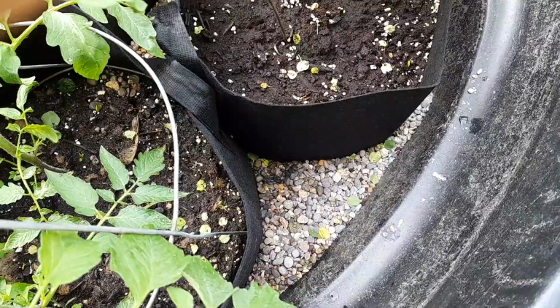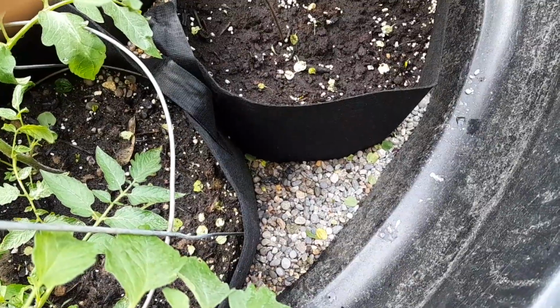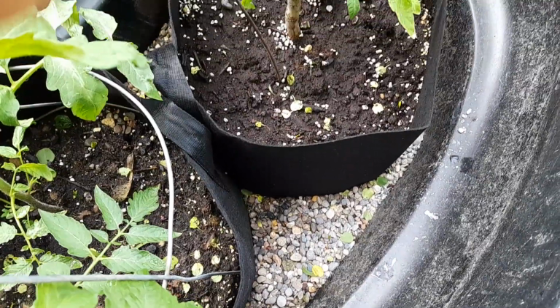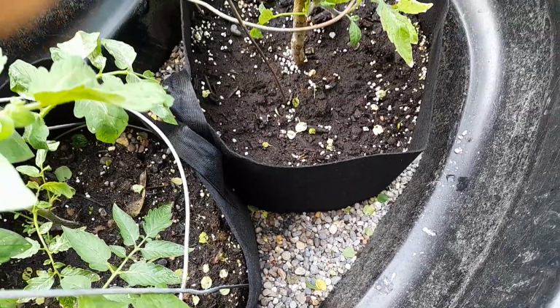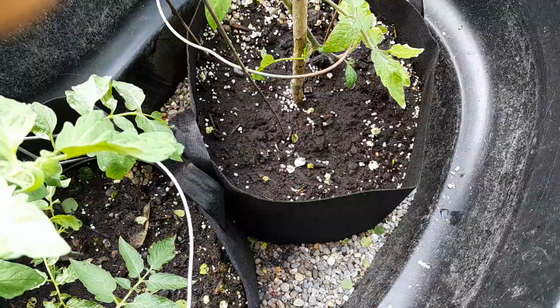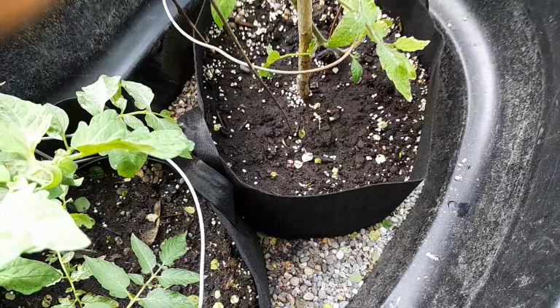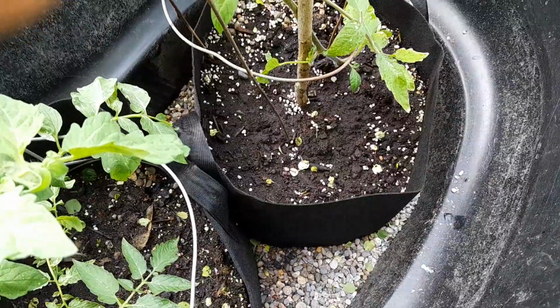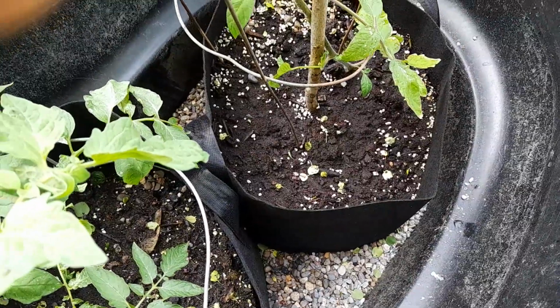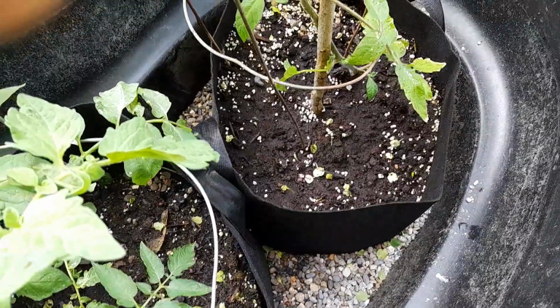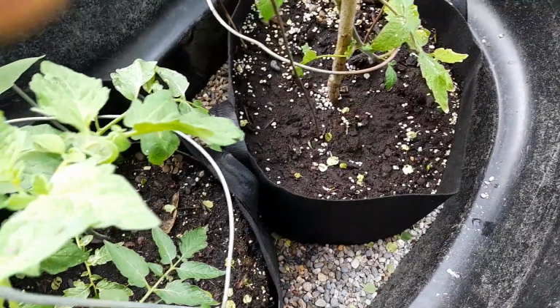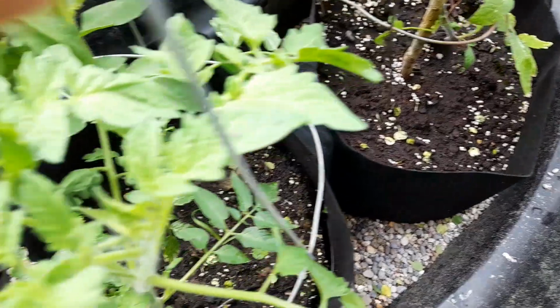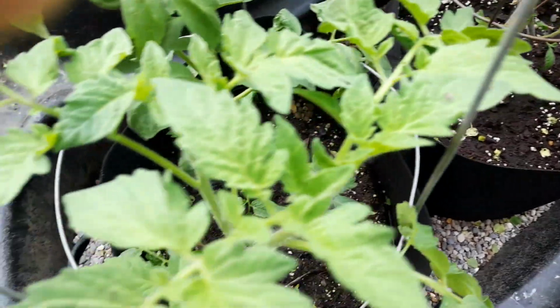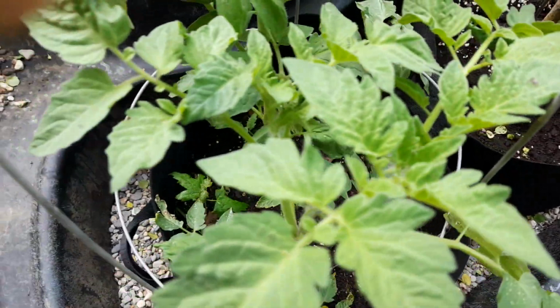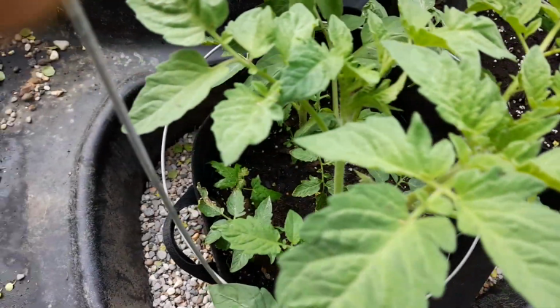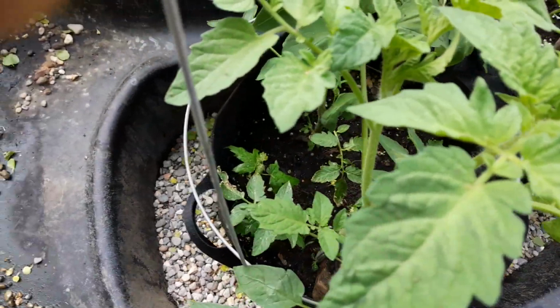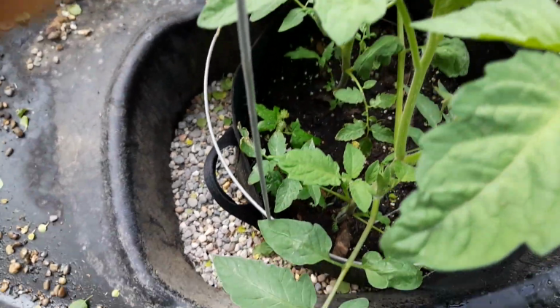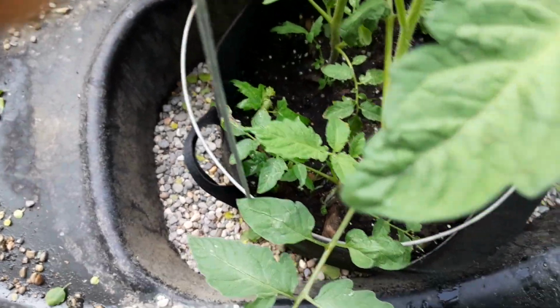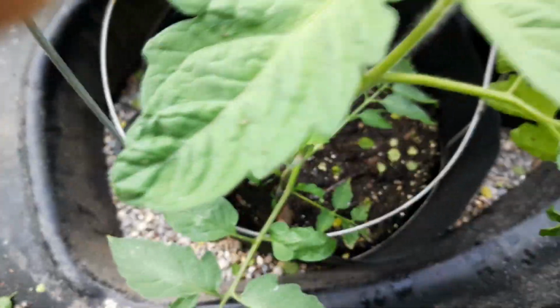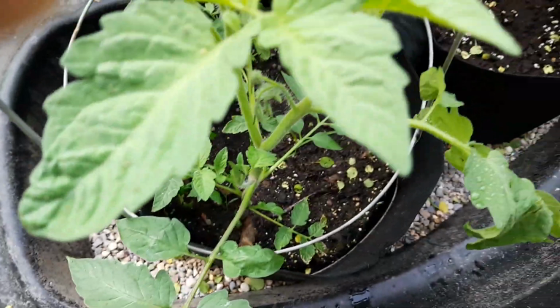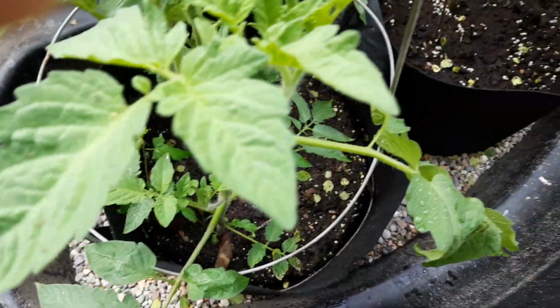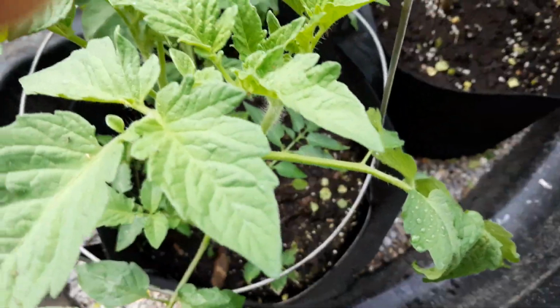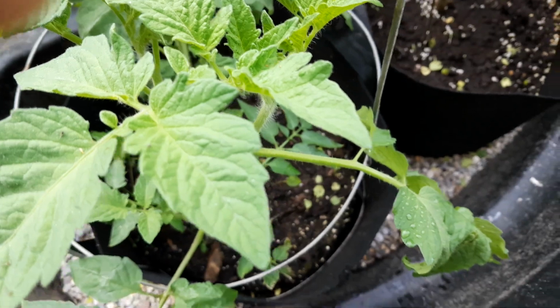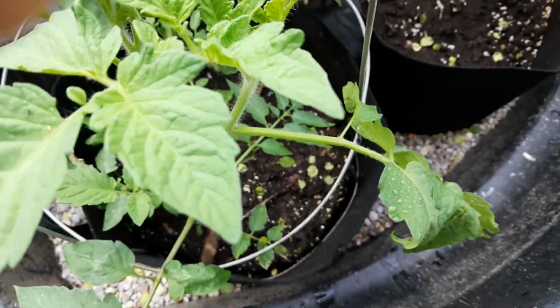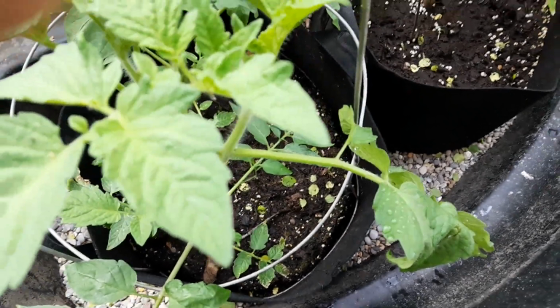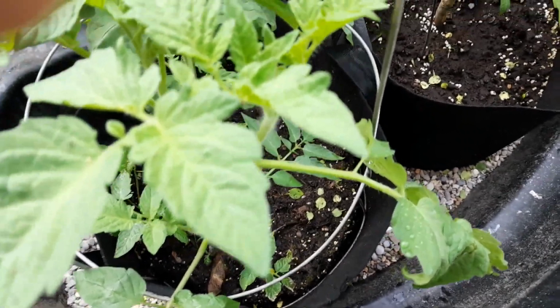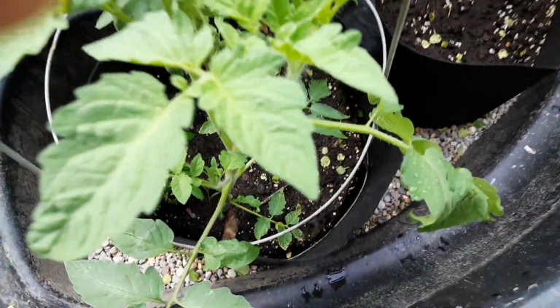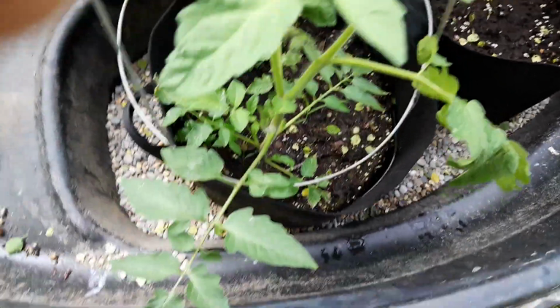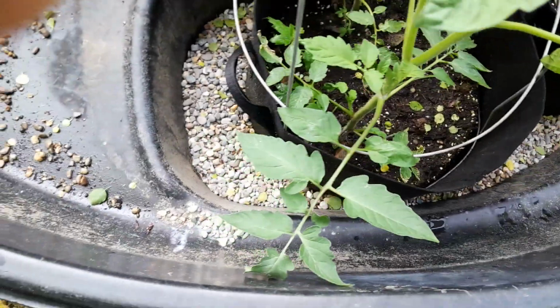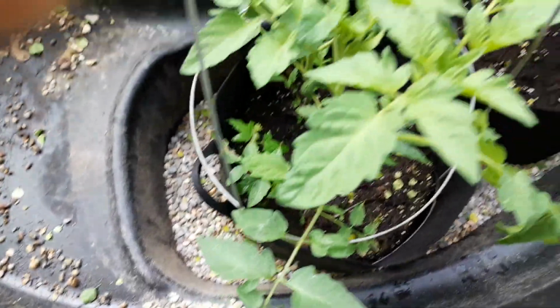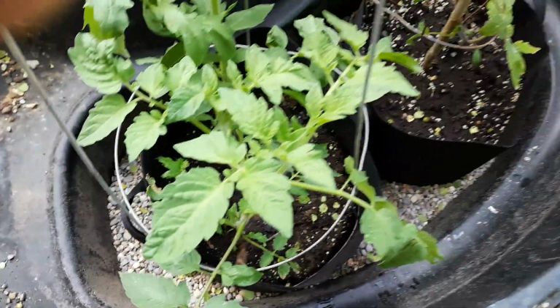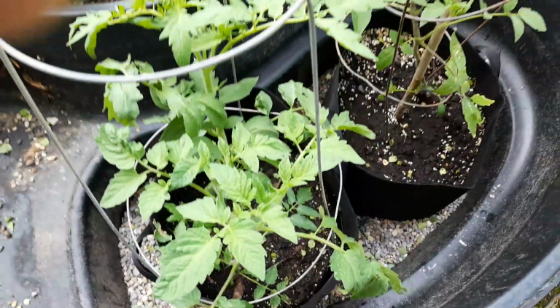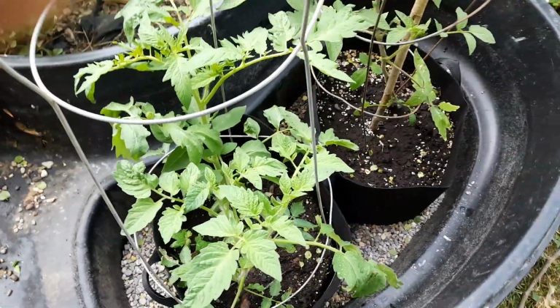It starts draining out so that it doesn't get too much water in there, but it keeps water on the plants. The gravel is mainly because before I put the gravel in, I was having problems with mosquitoes, so that doesn't give them a place to lay their eggs.